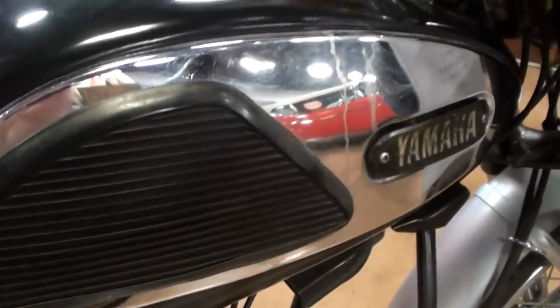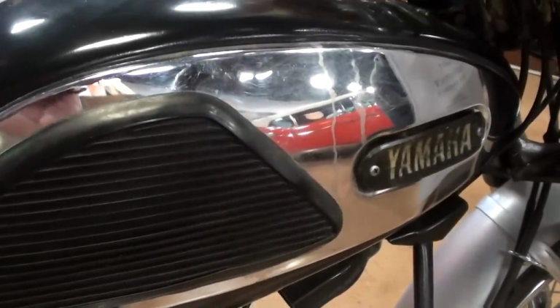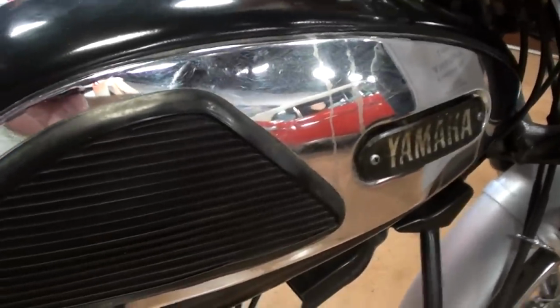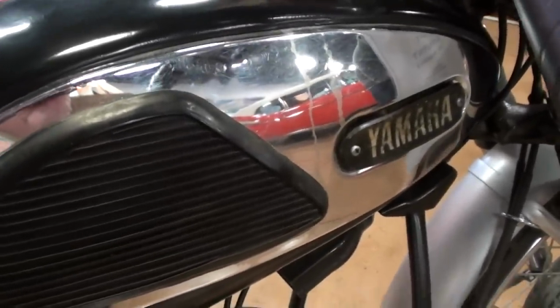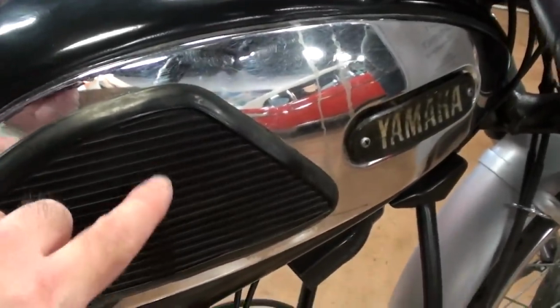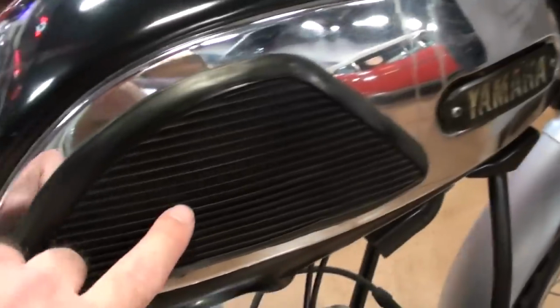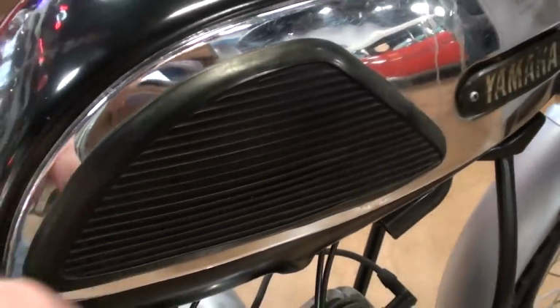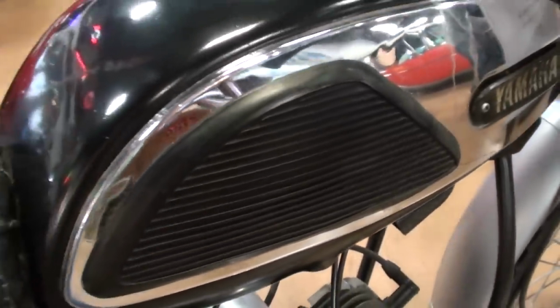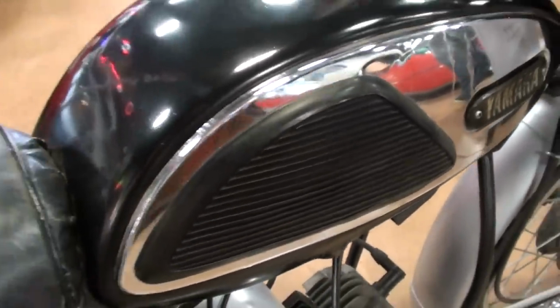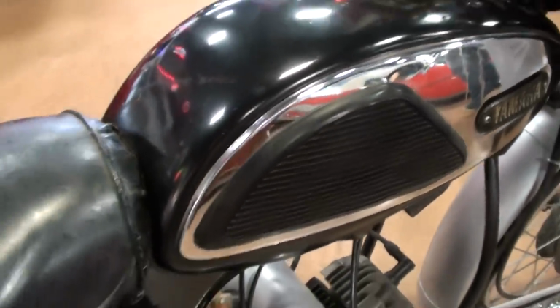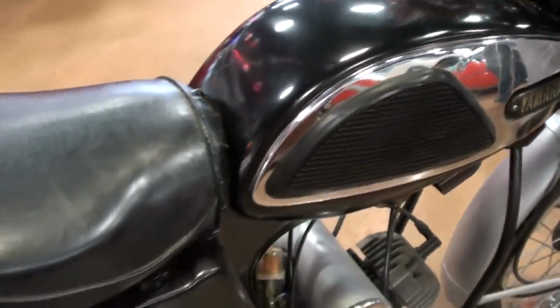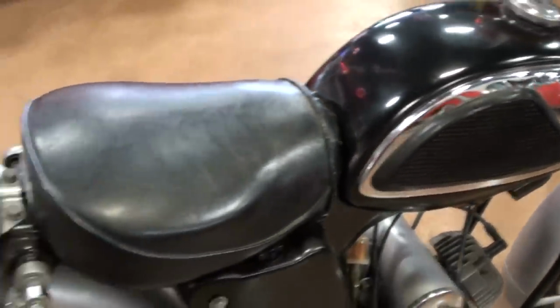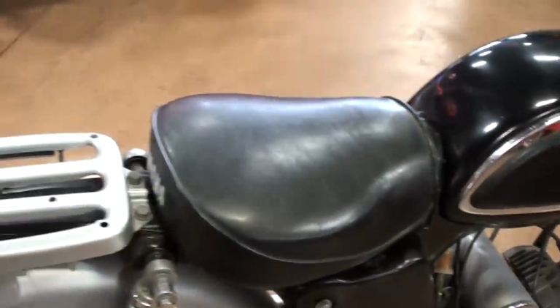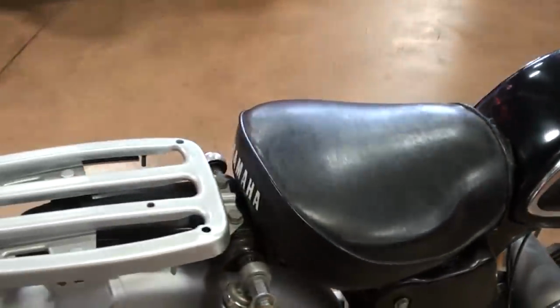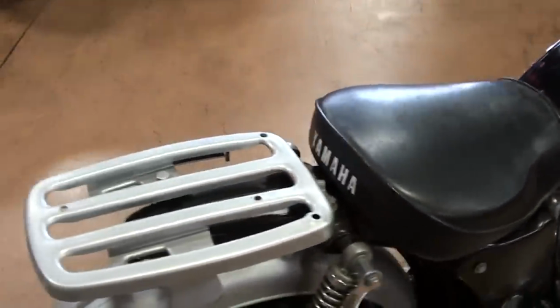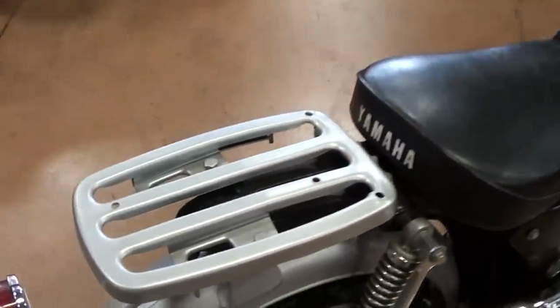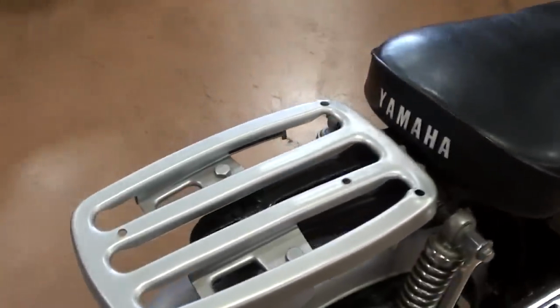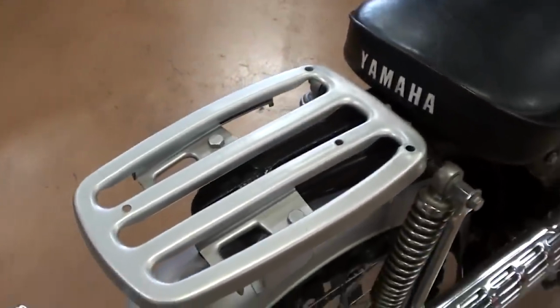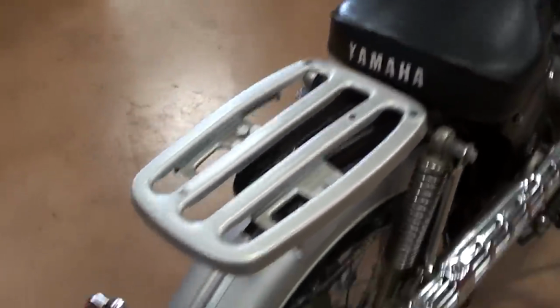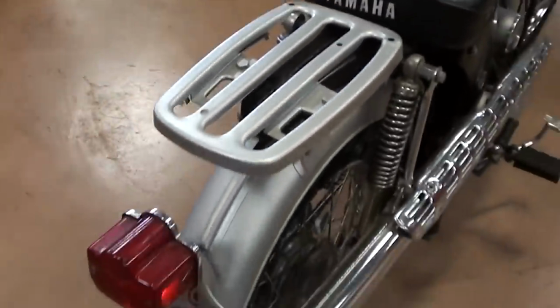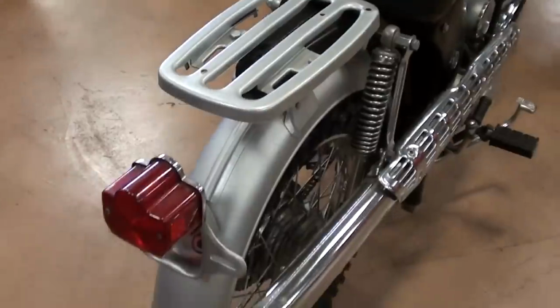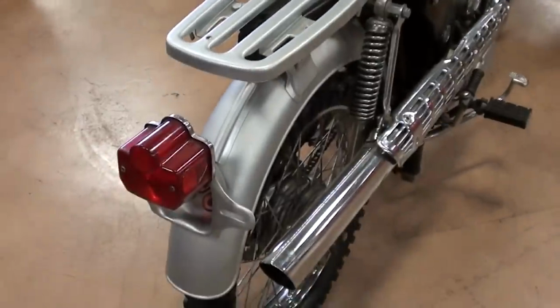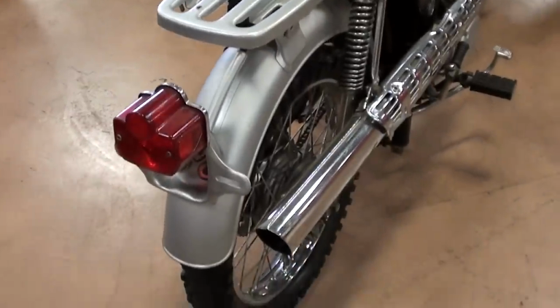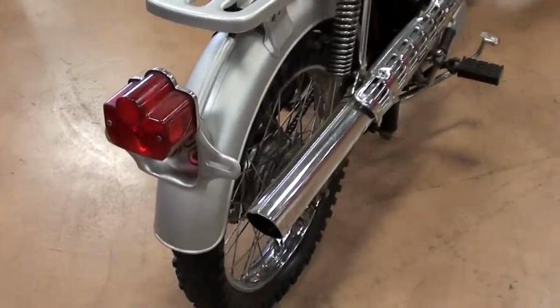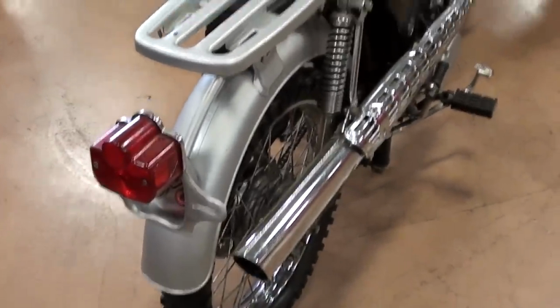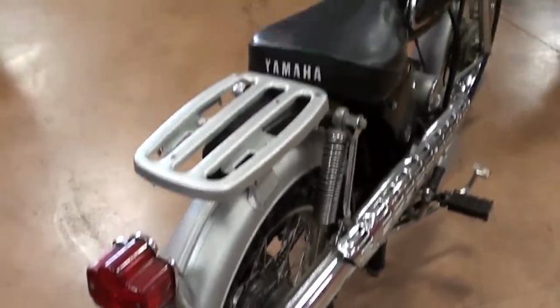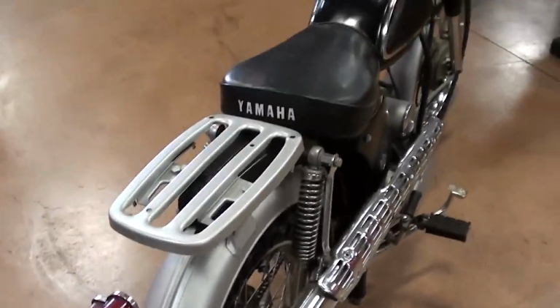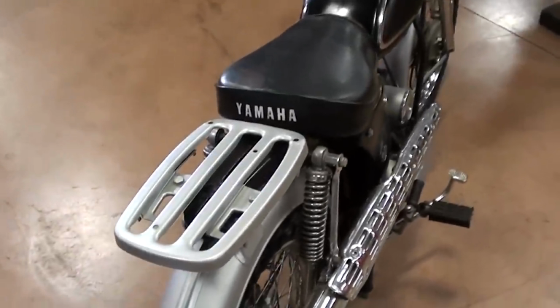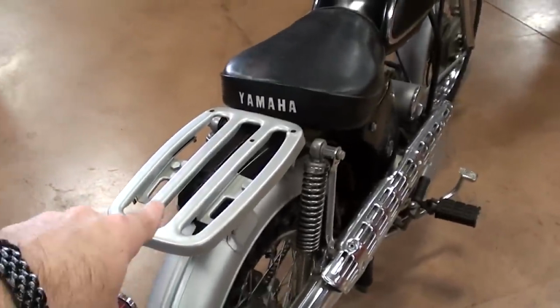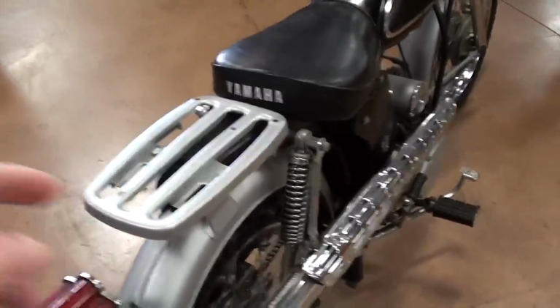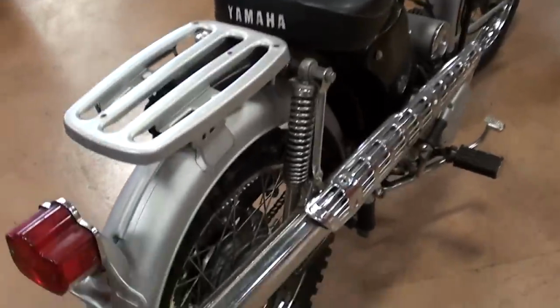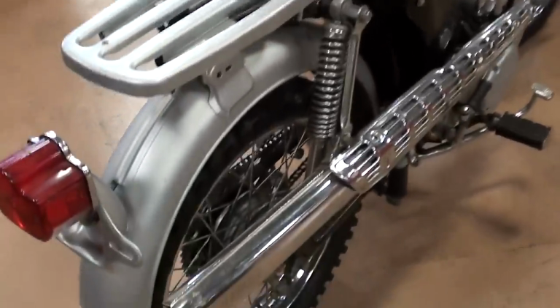I like this tank with a little bit of chrome and the knee pads on it. Very nice. It's got the little rack out back for packages. And if you're like we were when we were kids, you just have somebody sit on there as well.